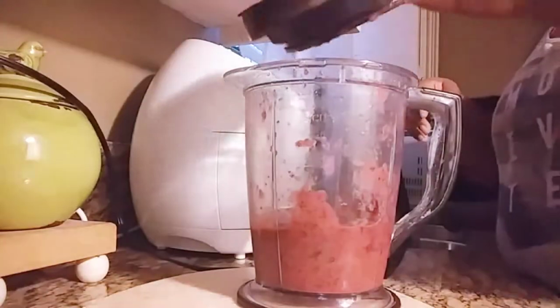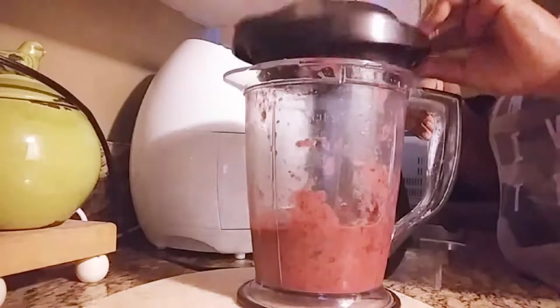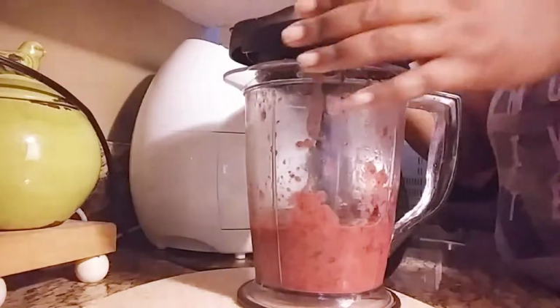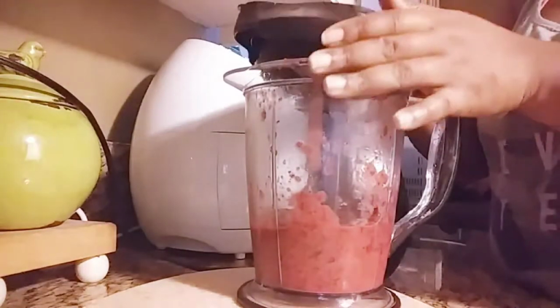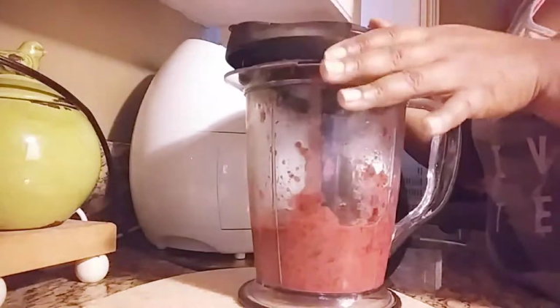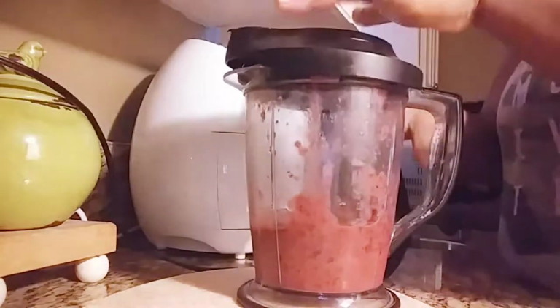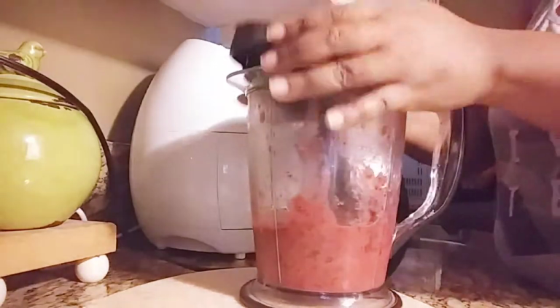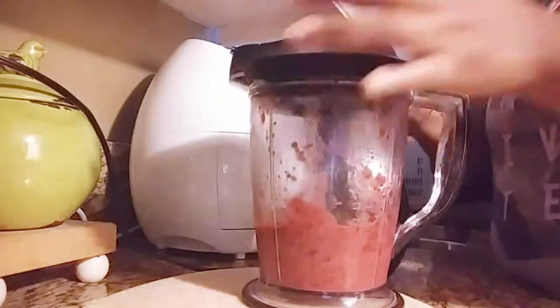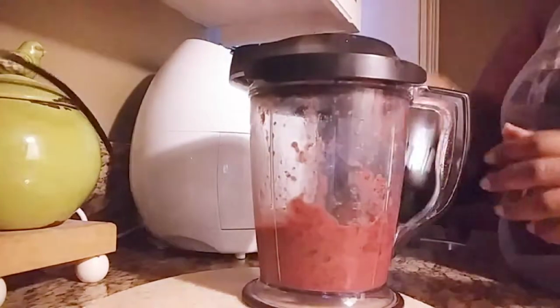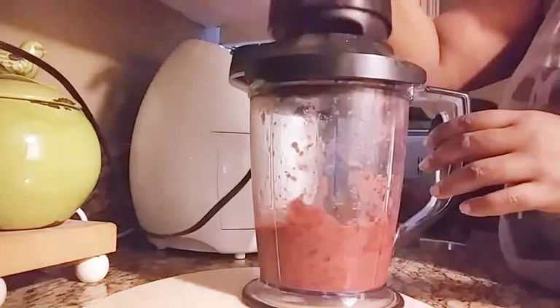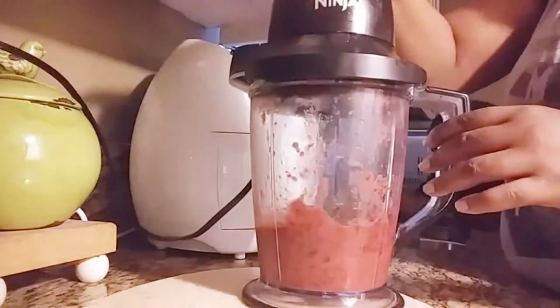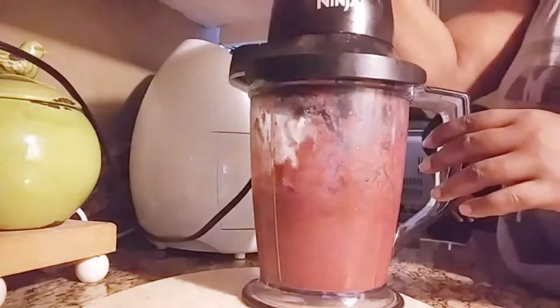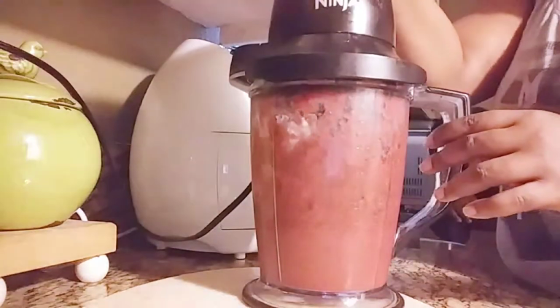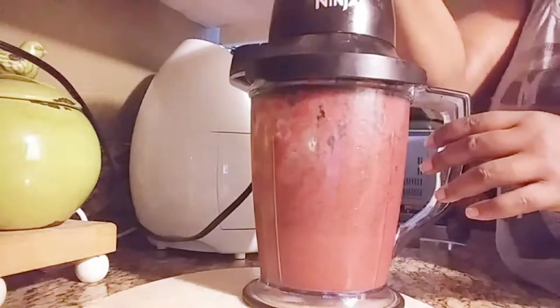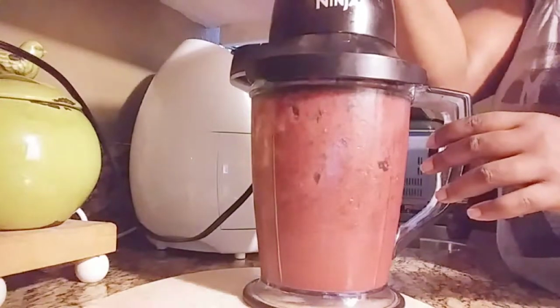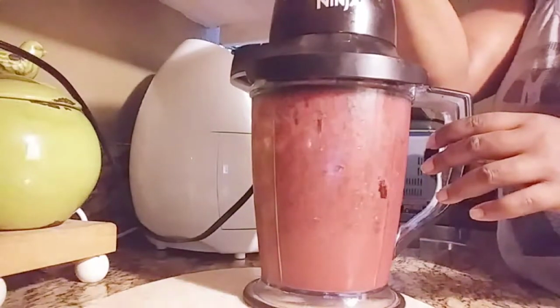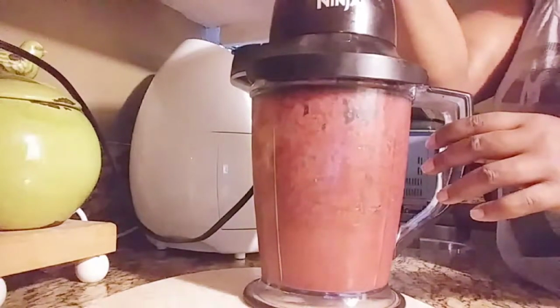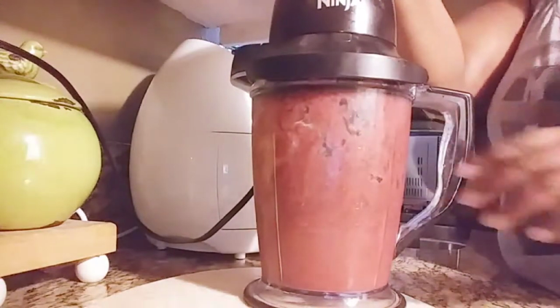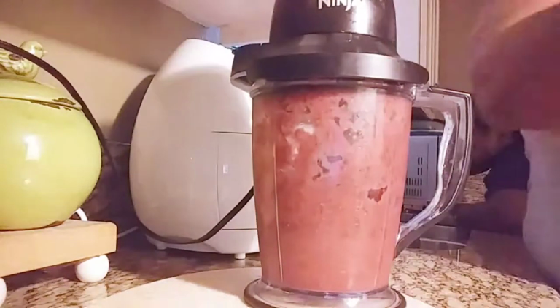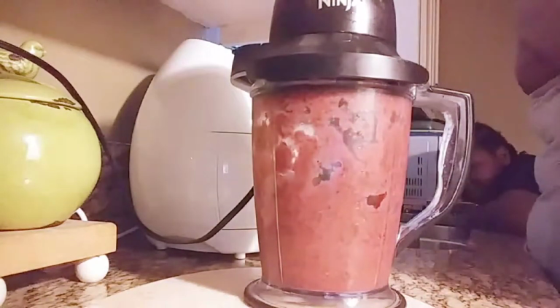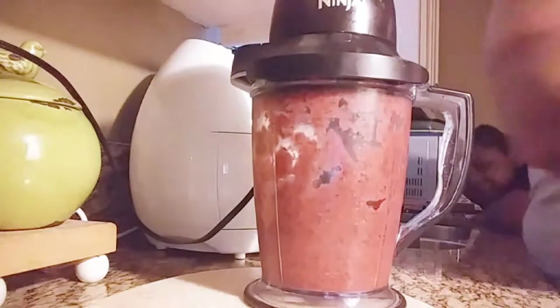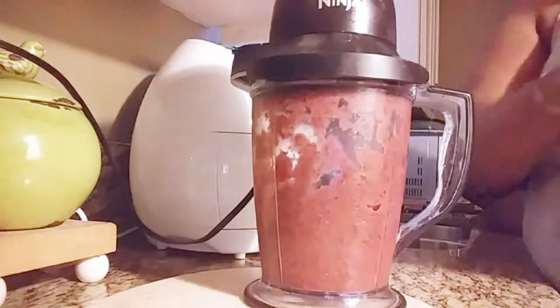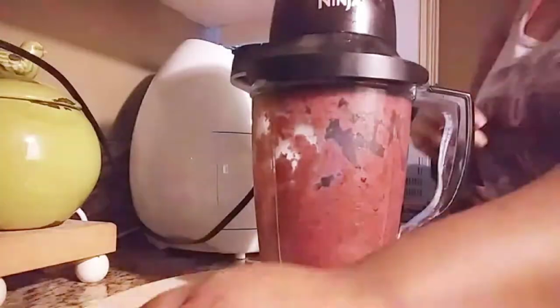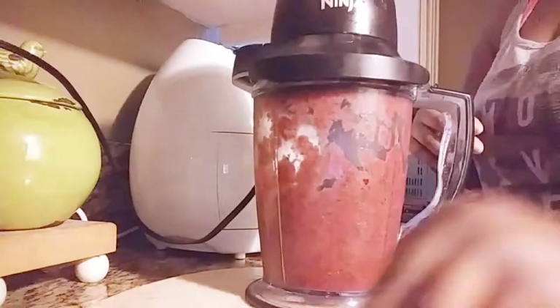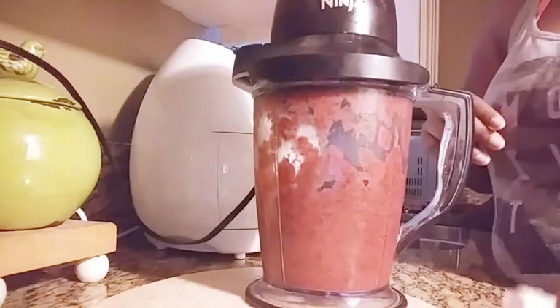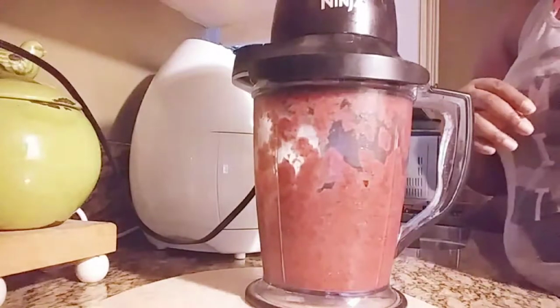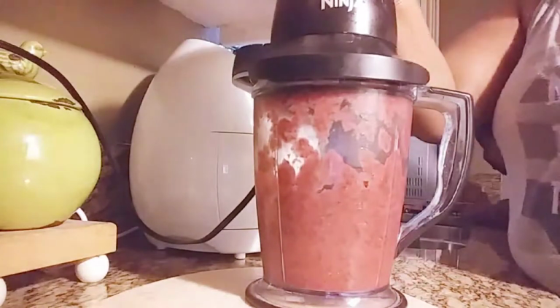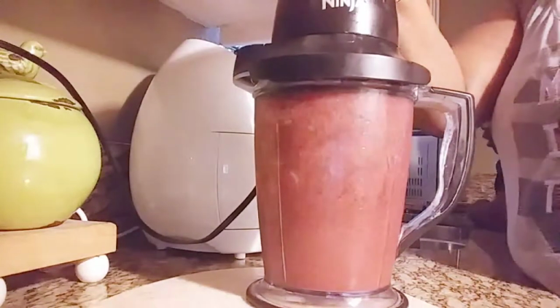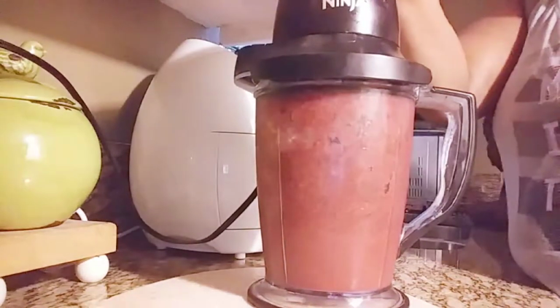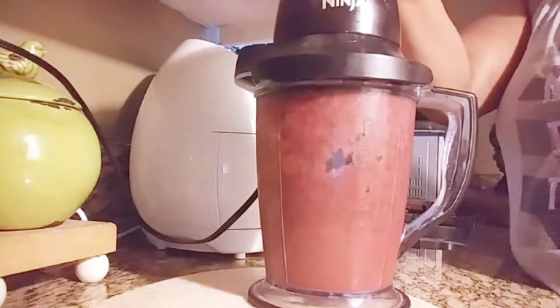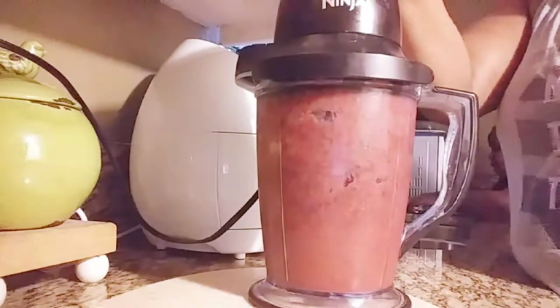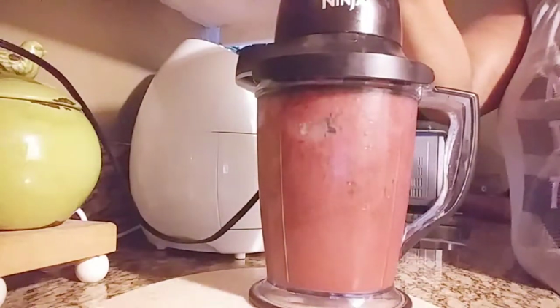I scraped the sides because I was wondering why the chia seeds weren't blending up. So next time I'll know to blend the chia seeds before I put them in my smoothie, and it'll all work out. It looks so good.